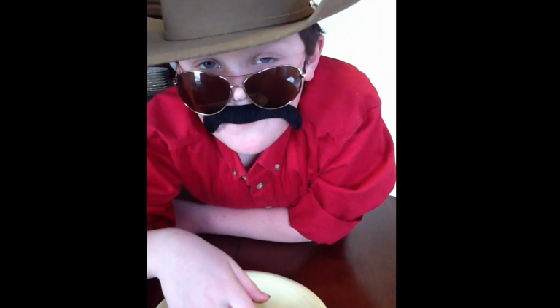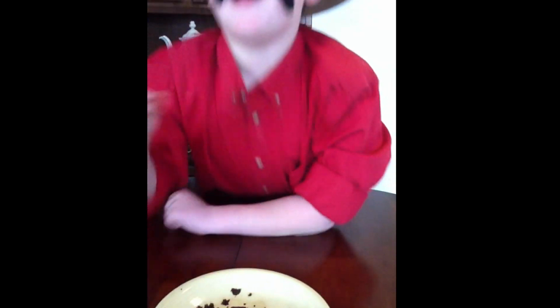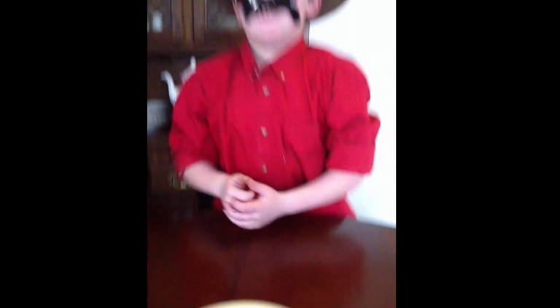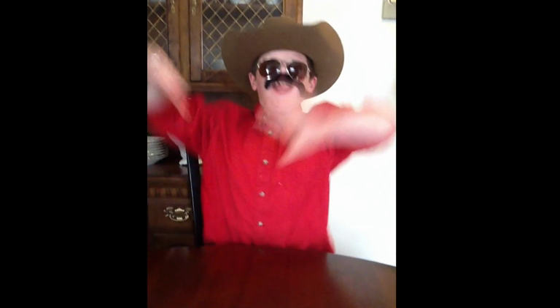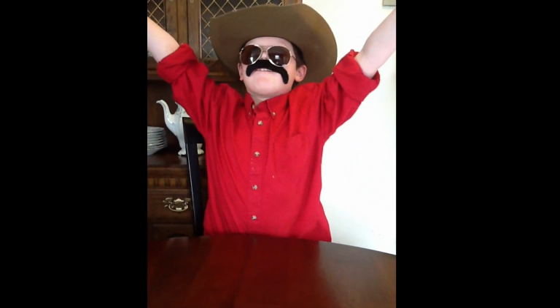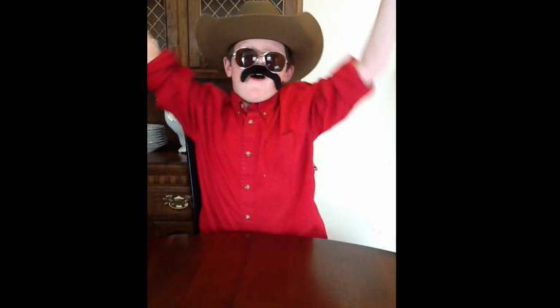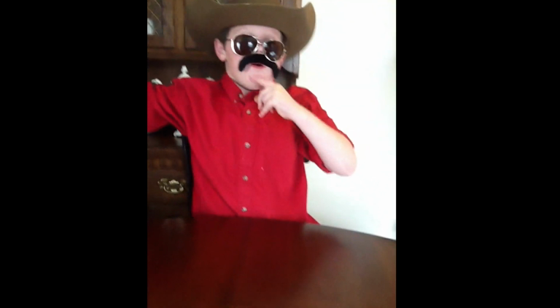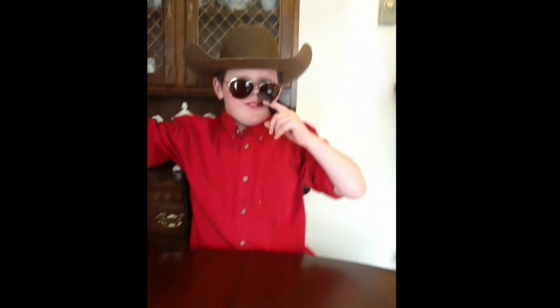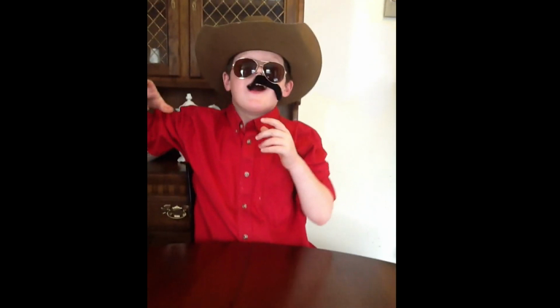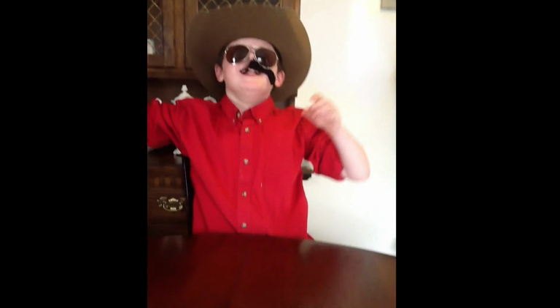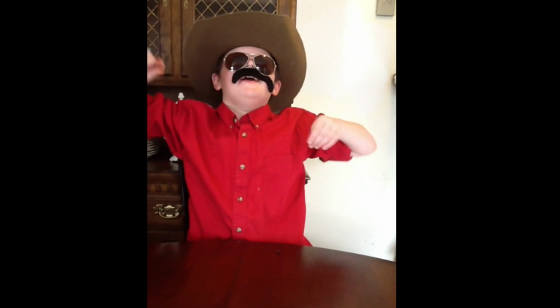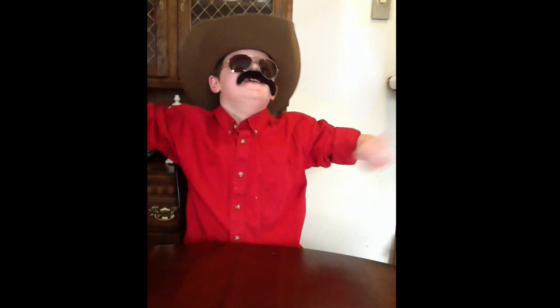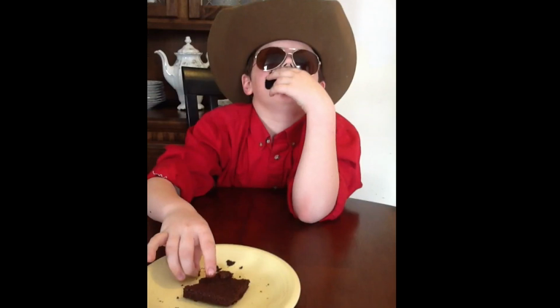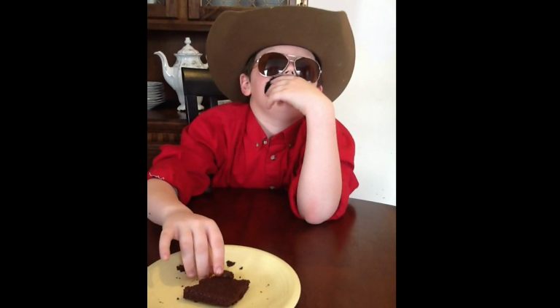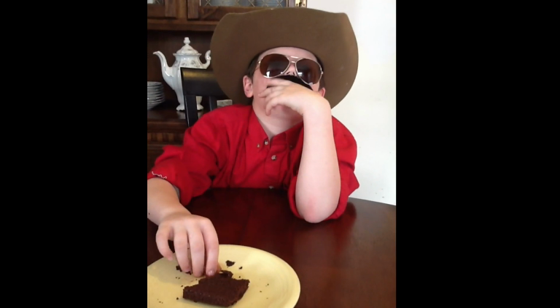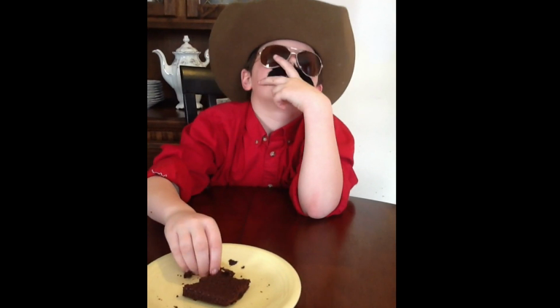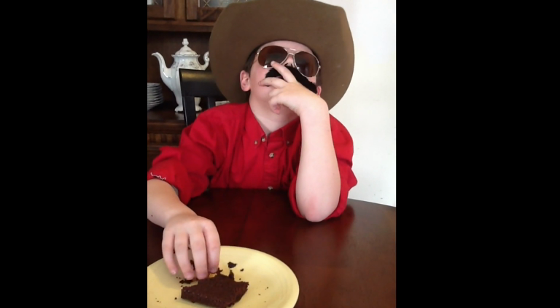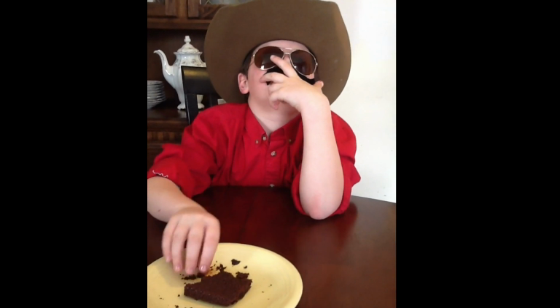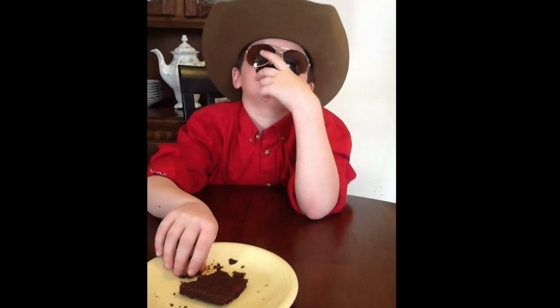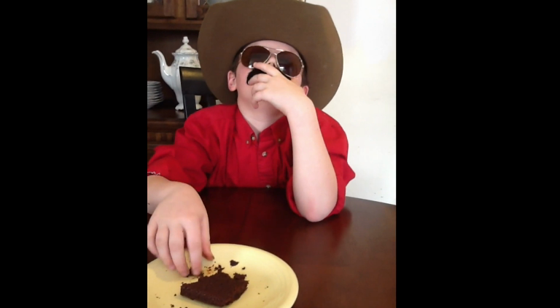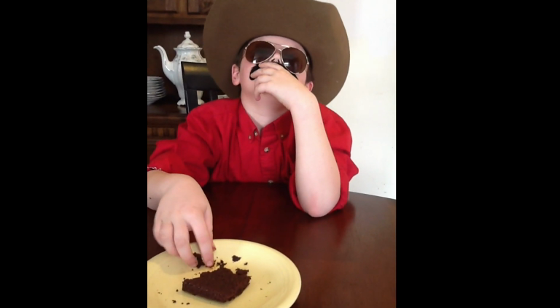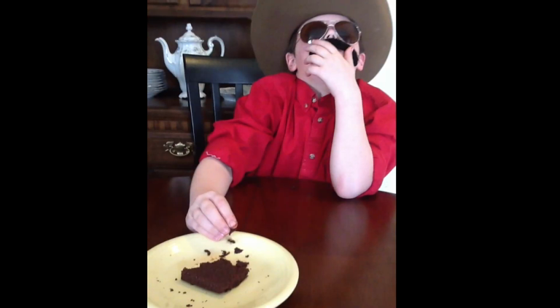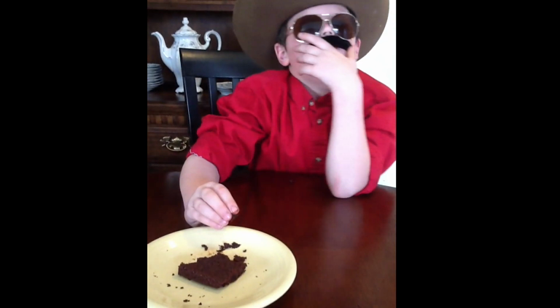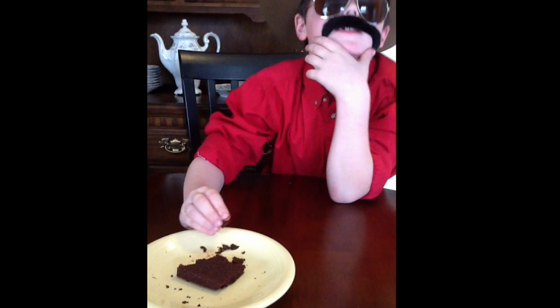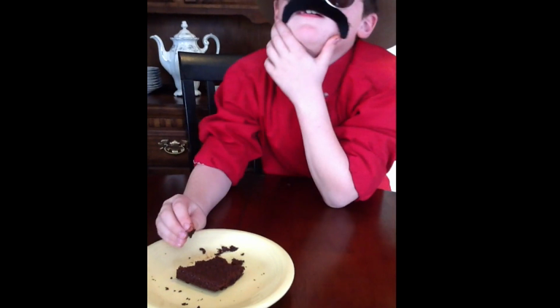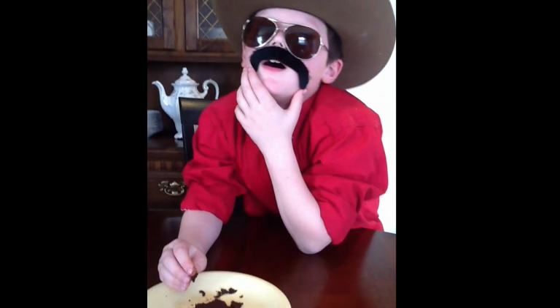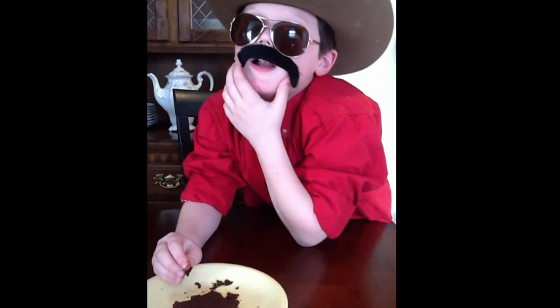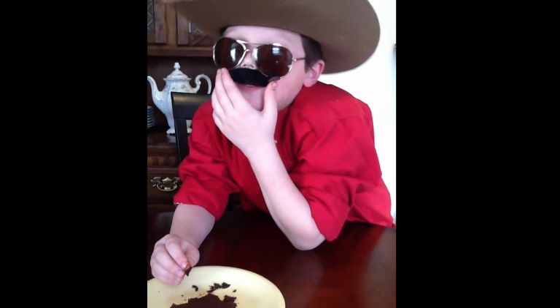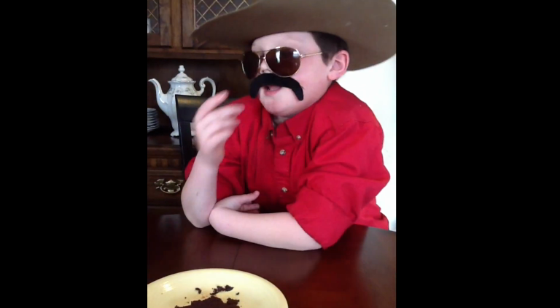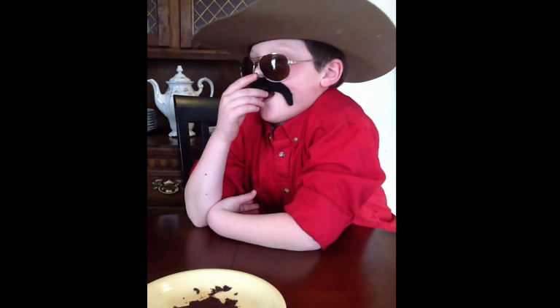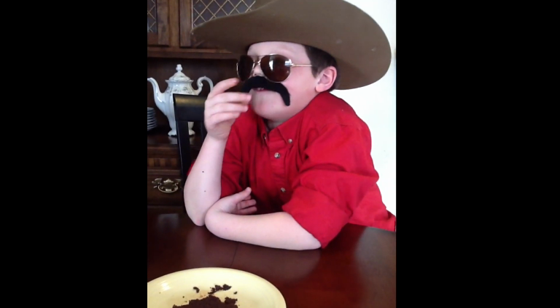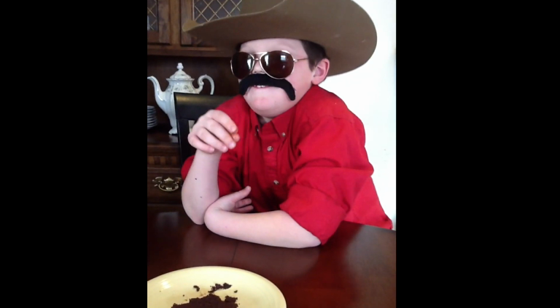Go to giveawayband.com for more reviews and giveaways, and more information about the truffle brownie mix.